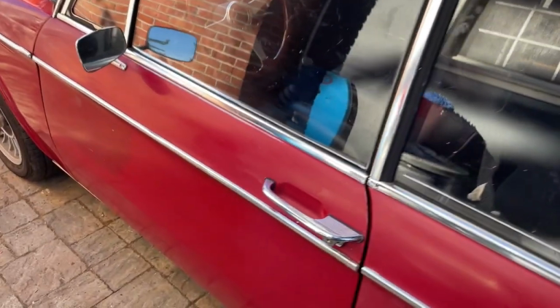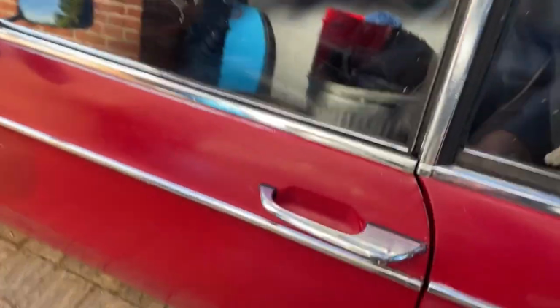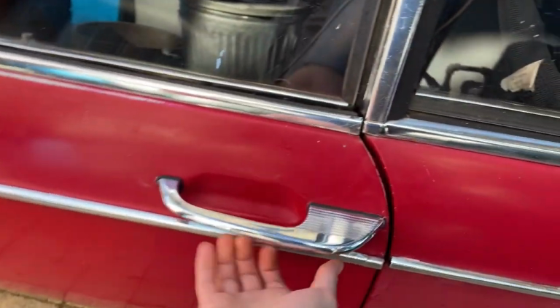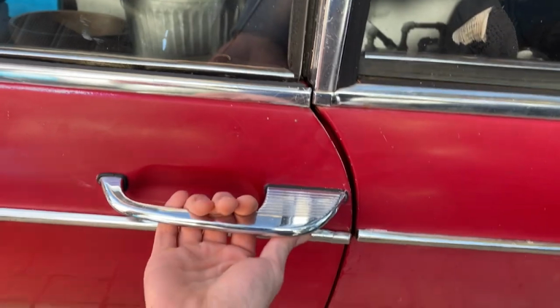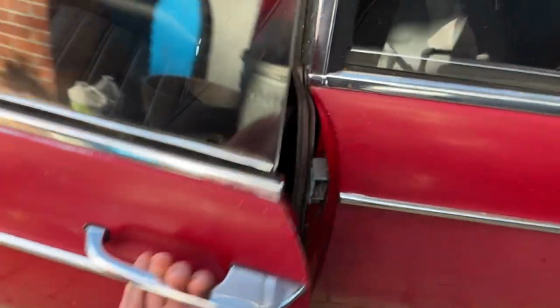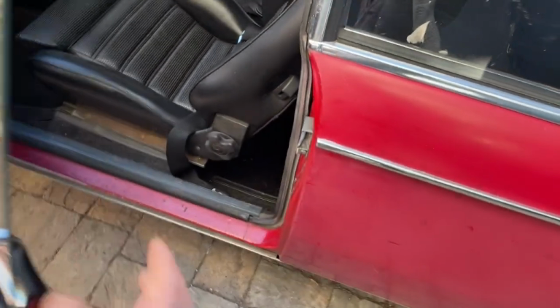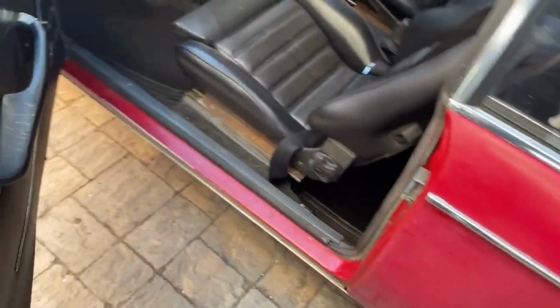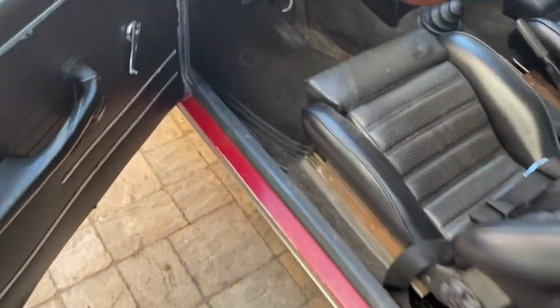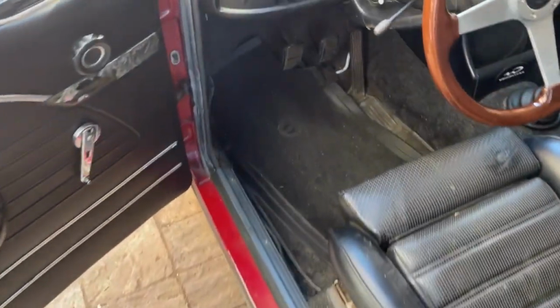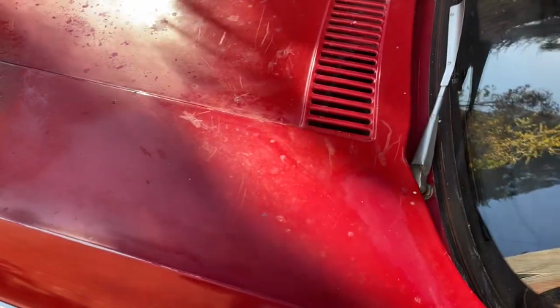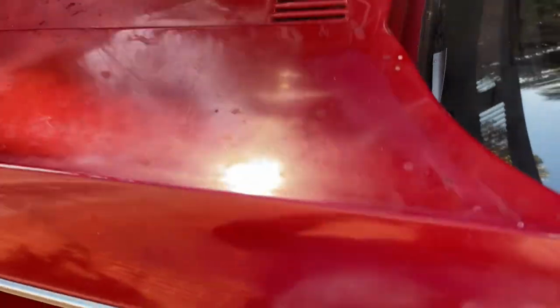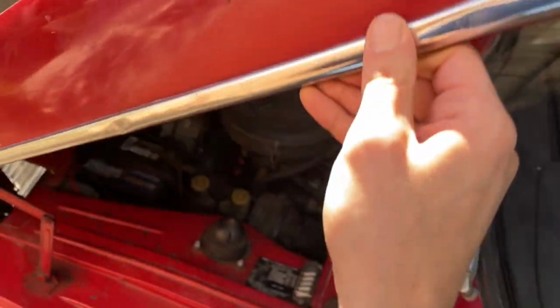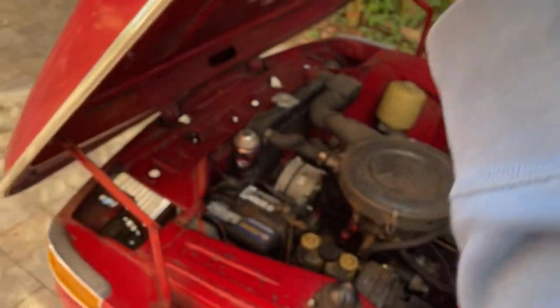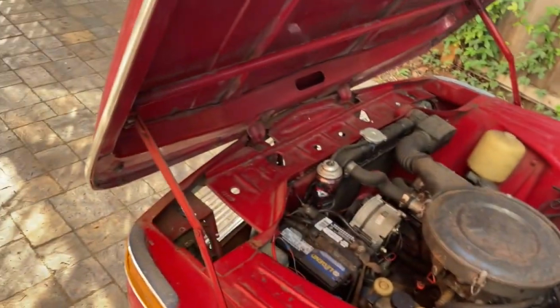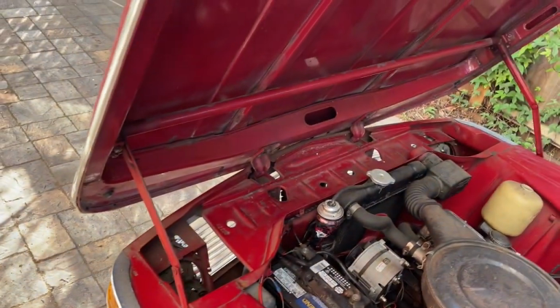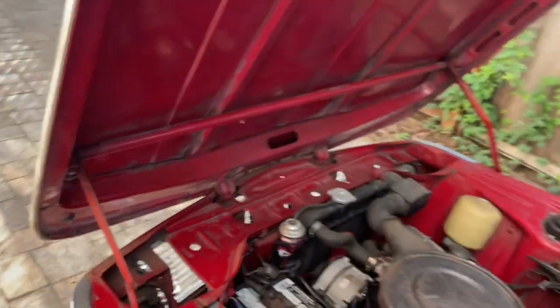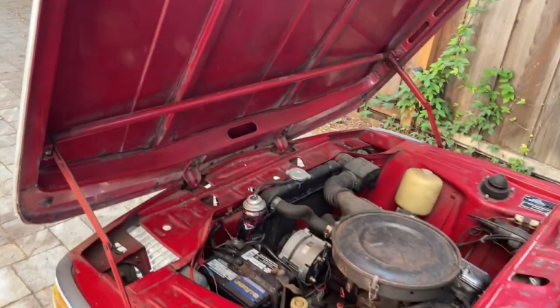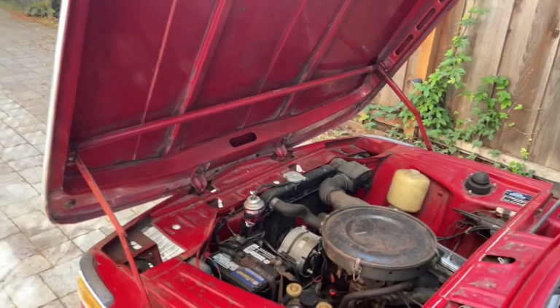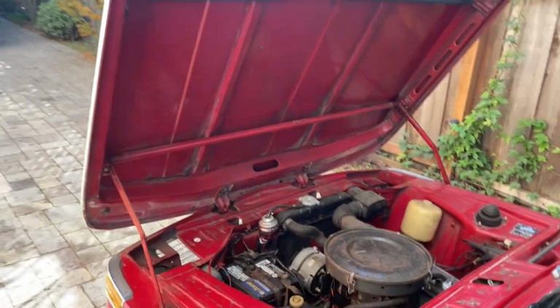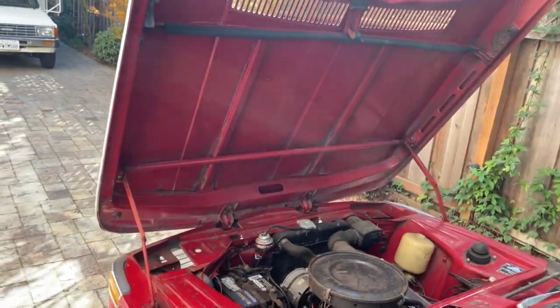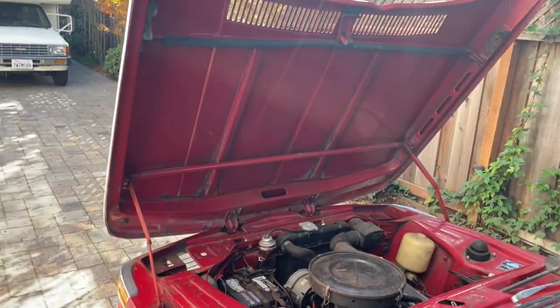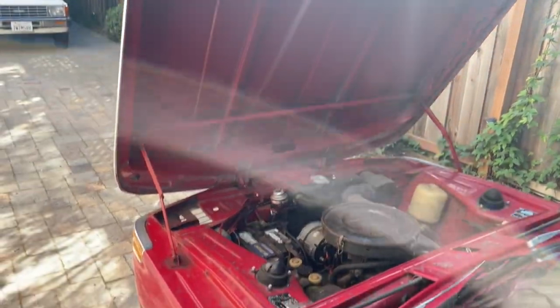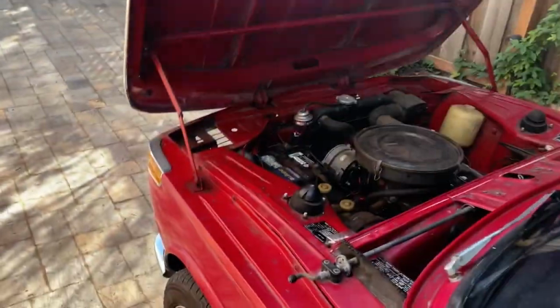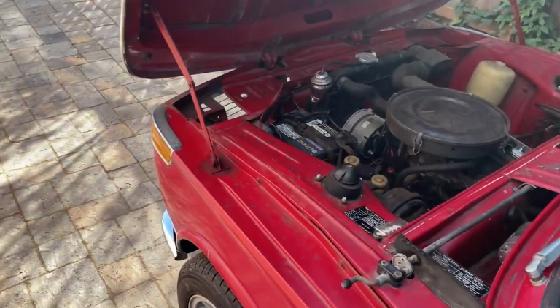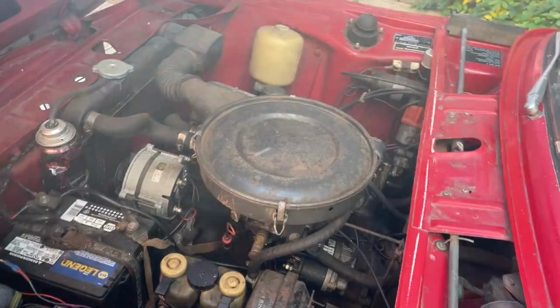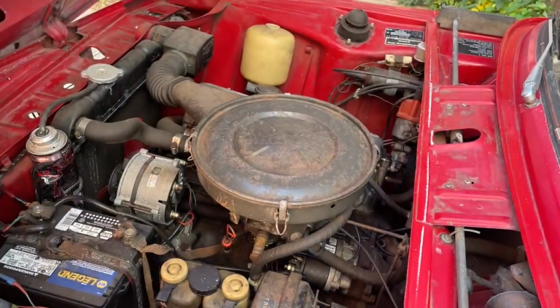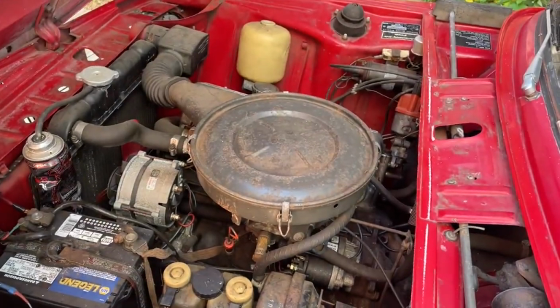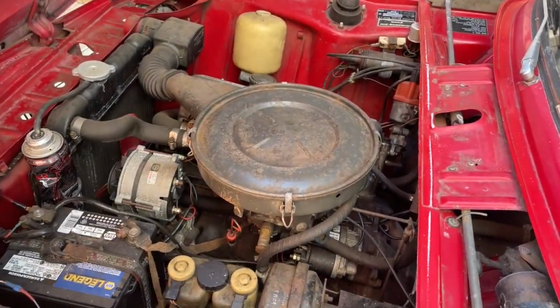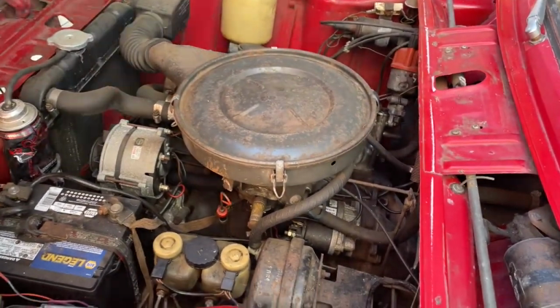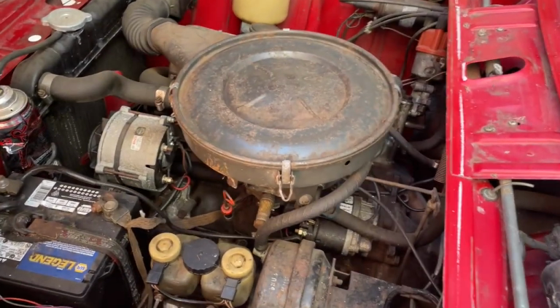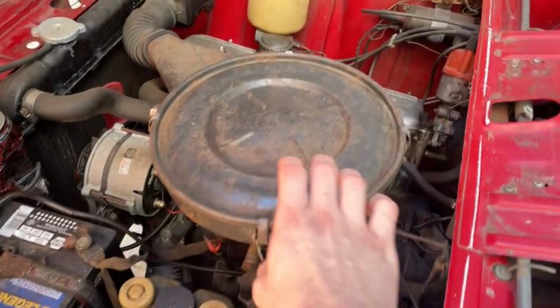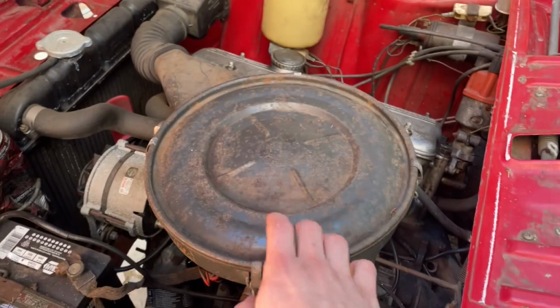Let's take a look under the hood. Here it is opening up — very cool clamshell hood. The engine bay was cleaned out and it looks really good inside.